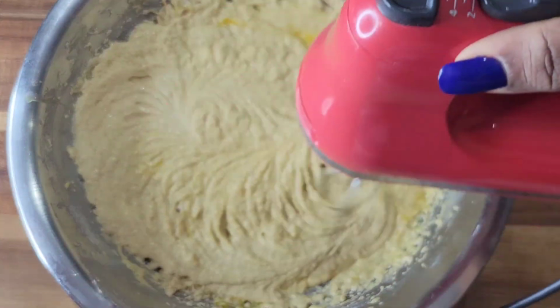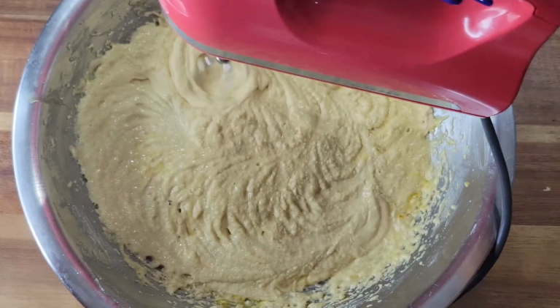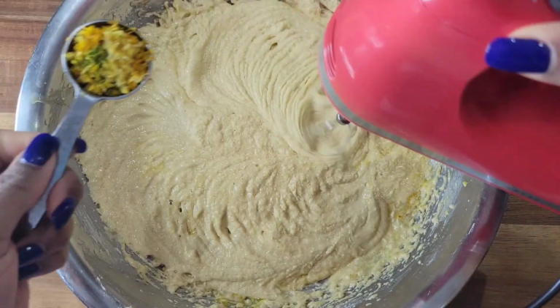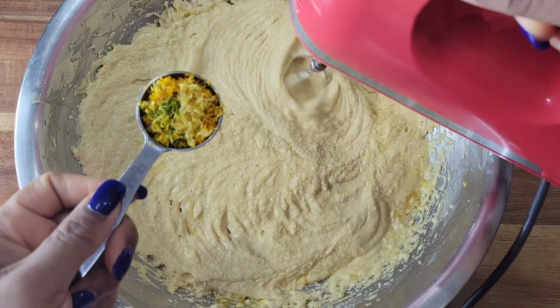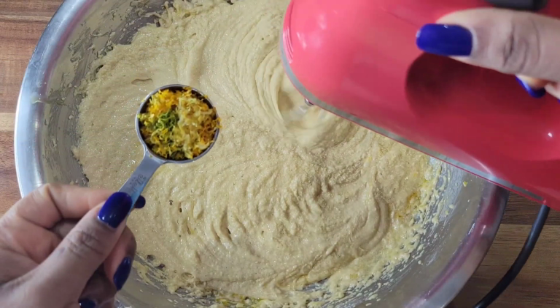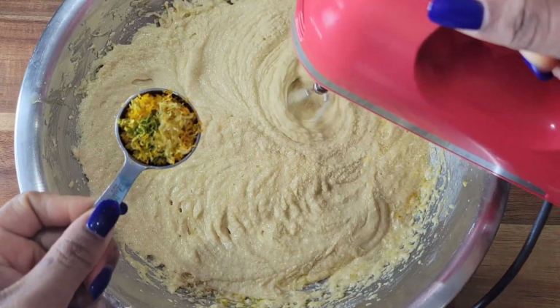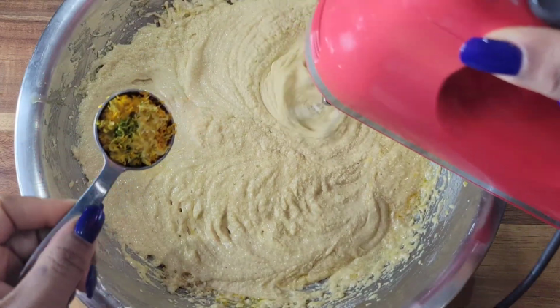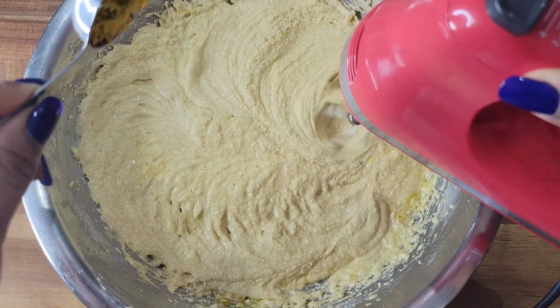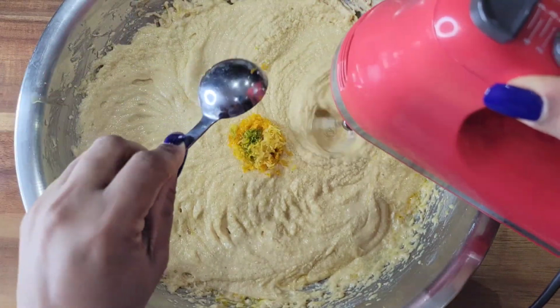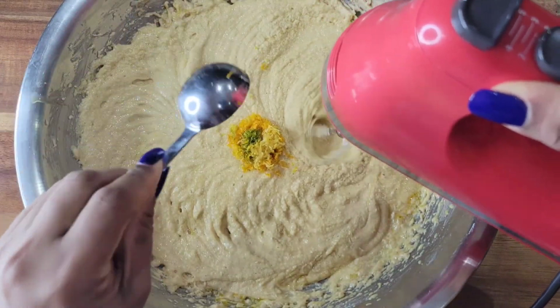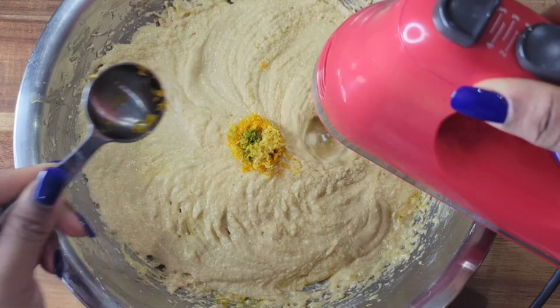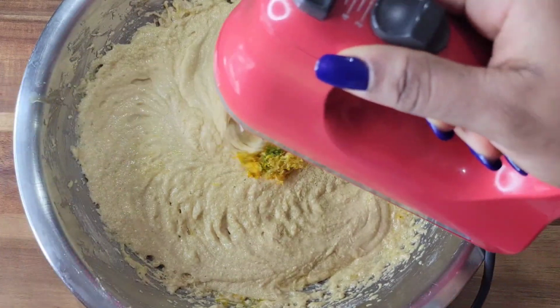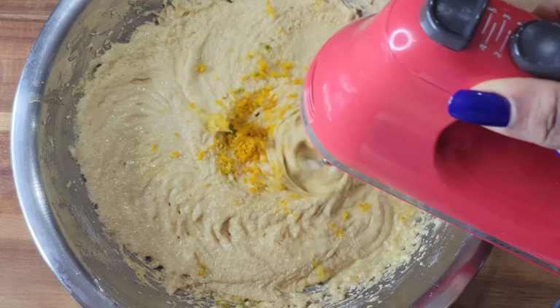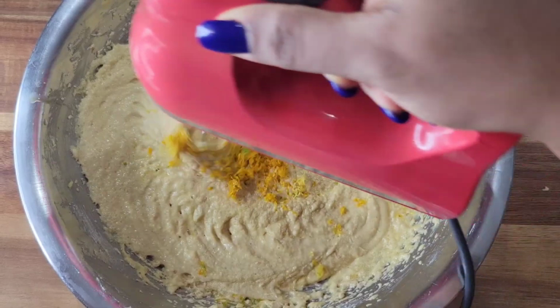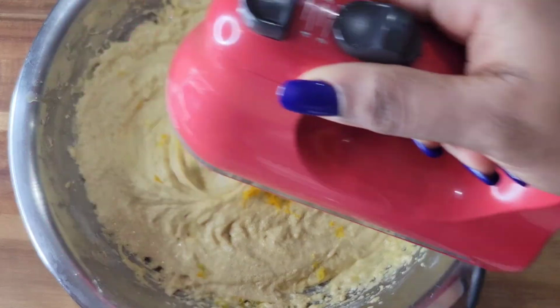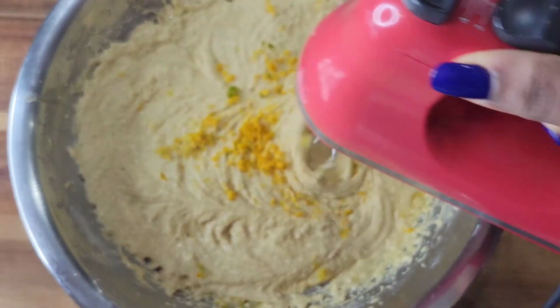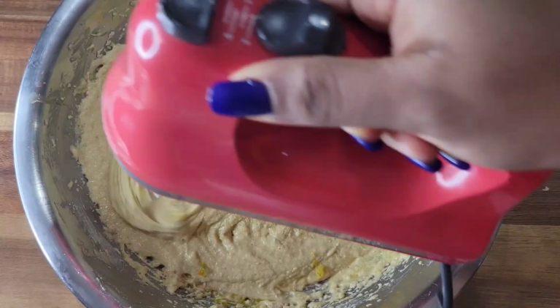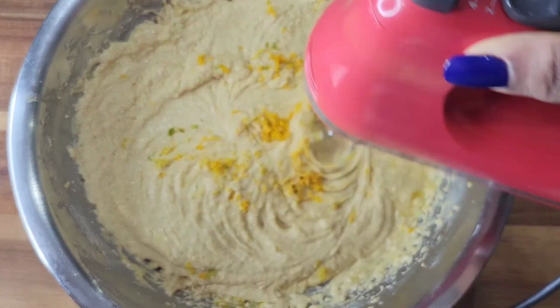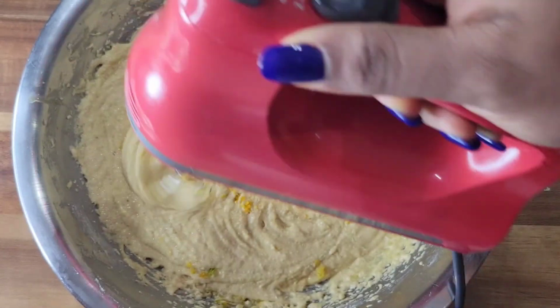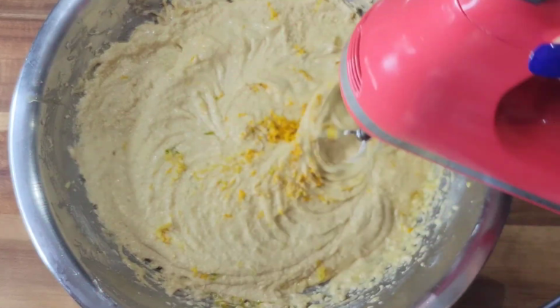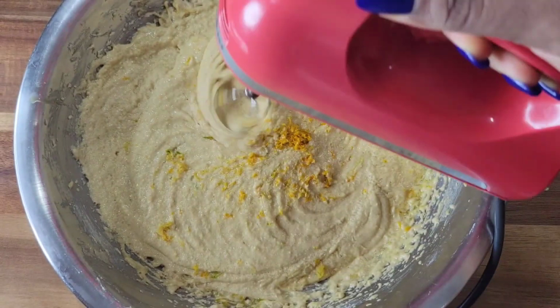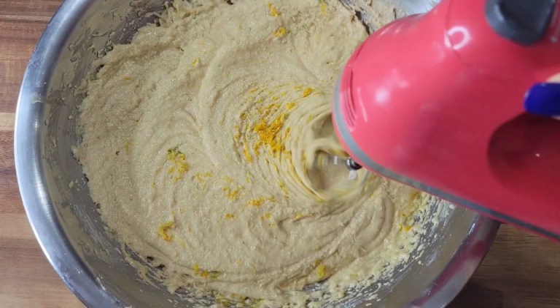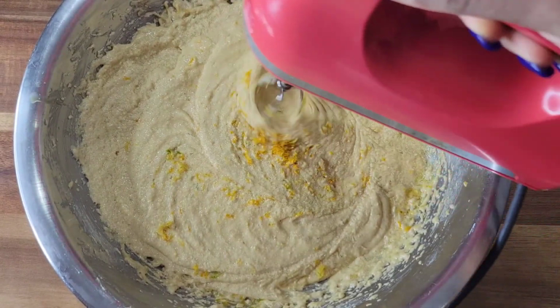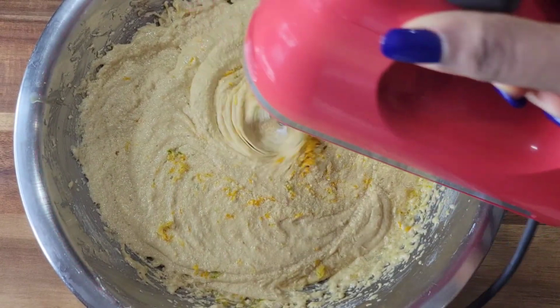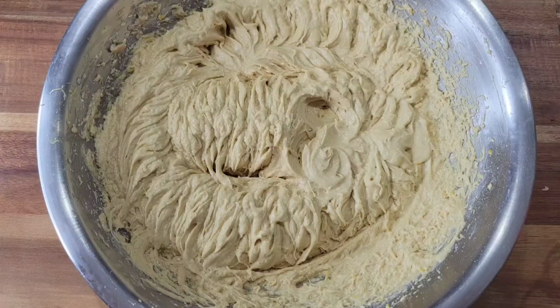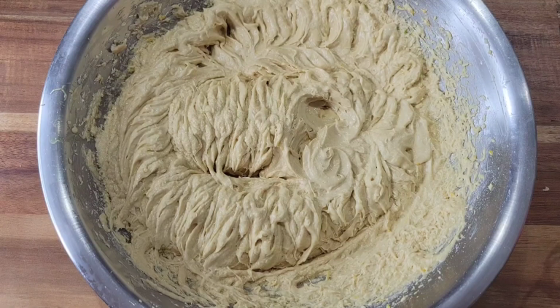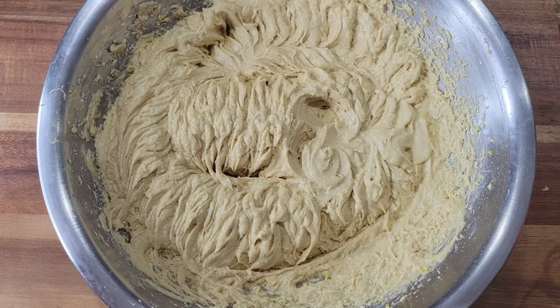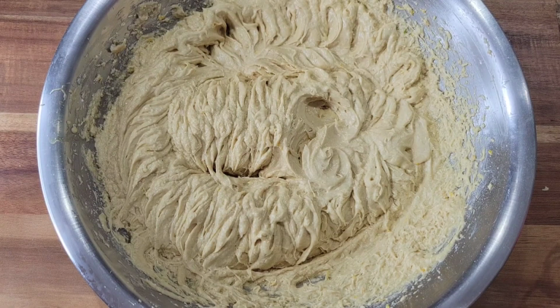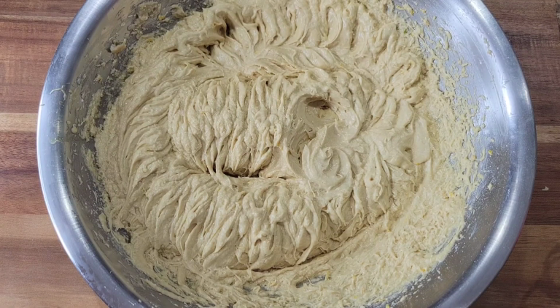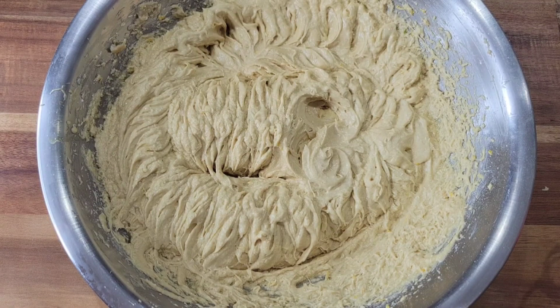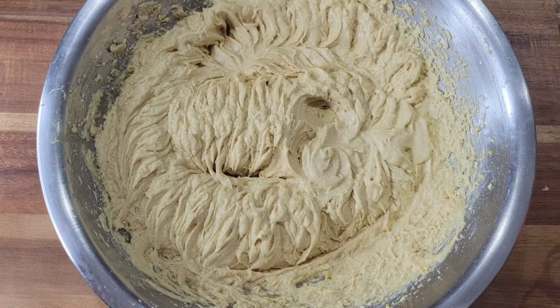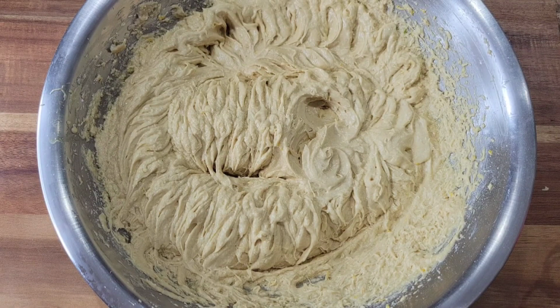Now I'm going to add a mixture of orange zest, lime zest, and lemon zest. This citrus flavor is going to help cut that eggy taste and give the cake a beautiful, beautiful flavor.